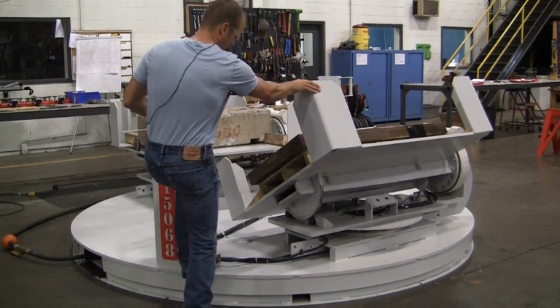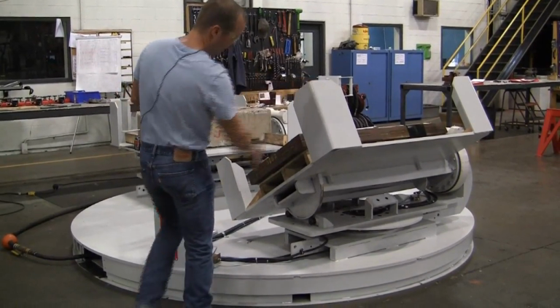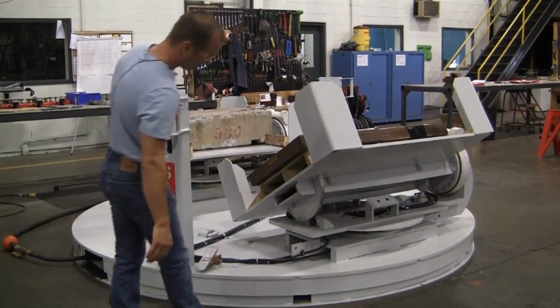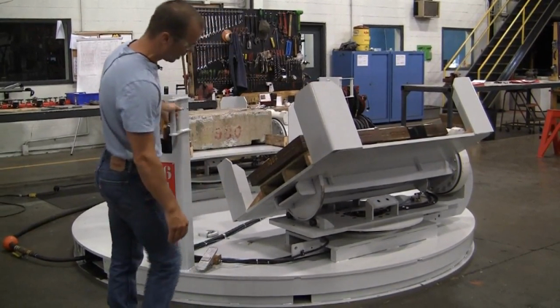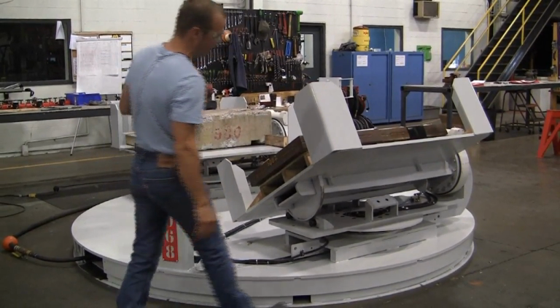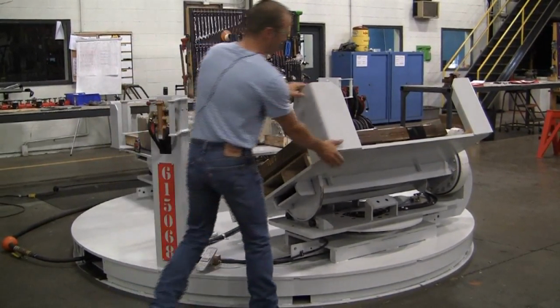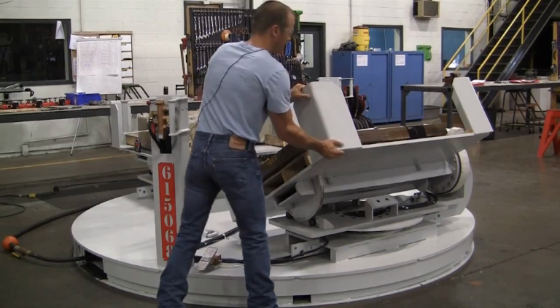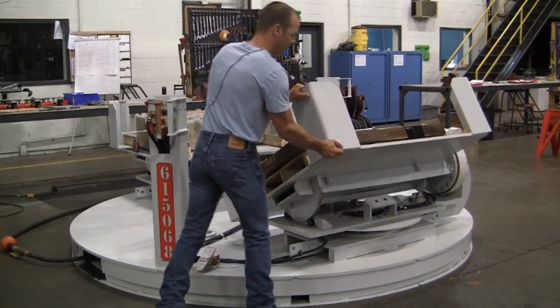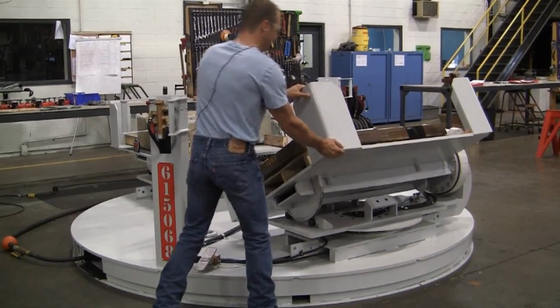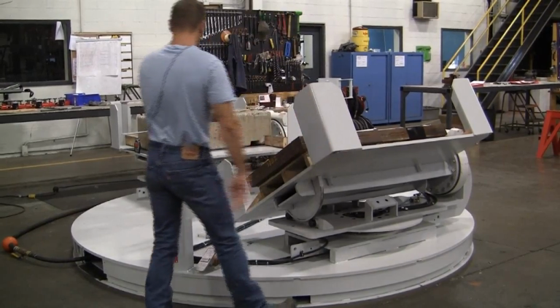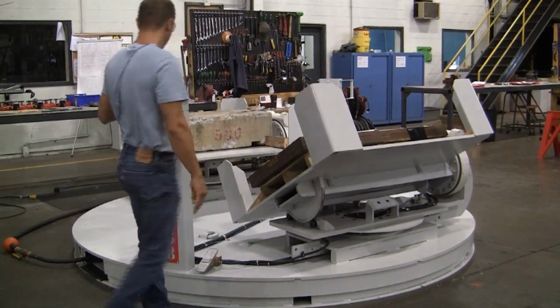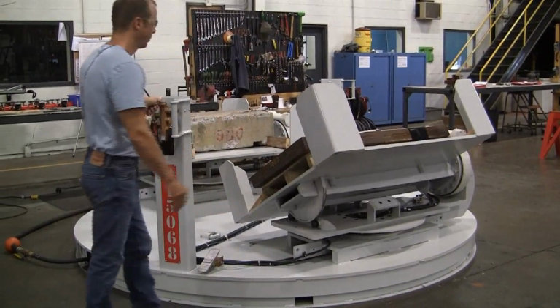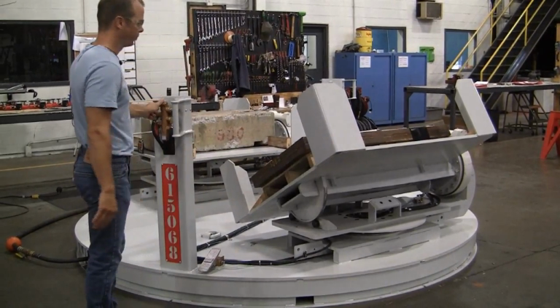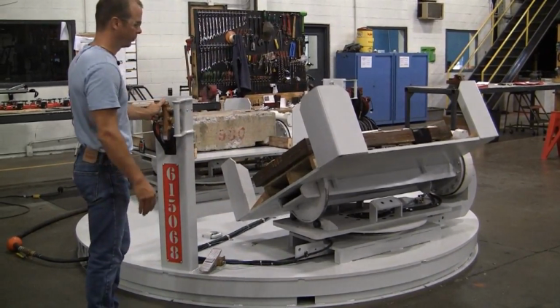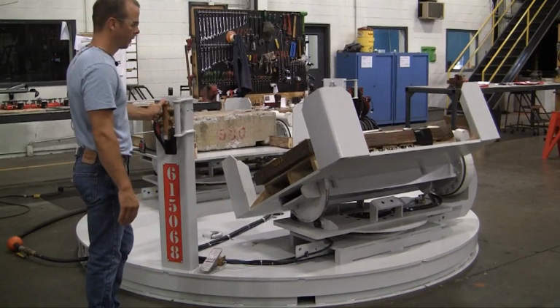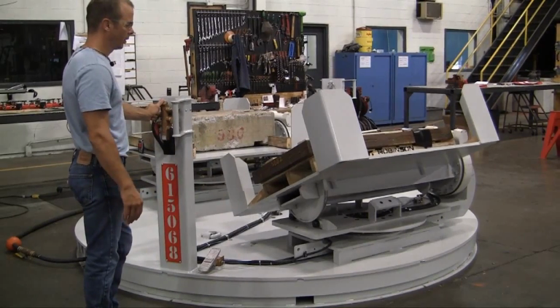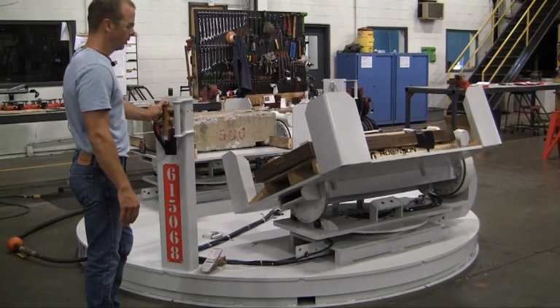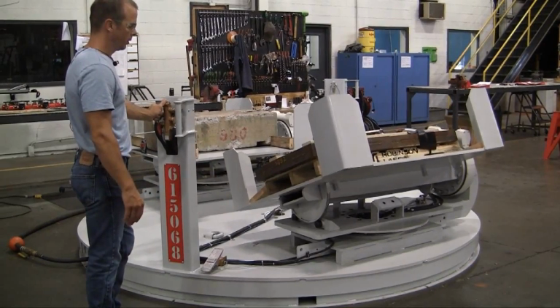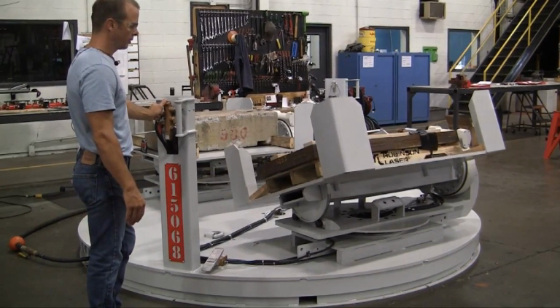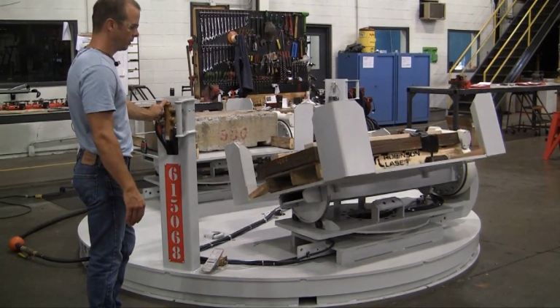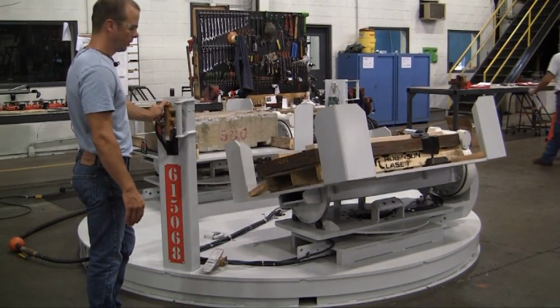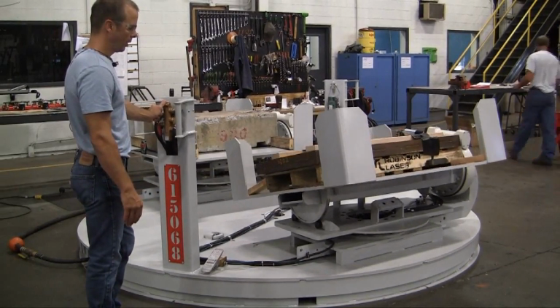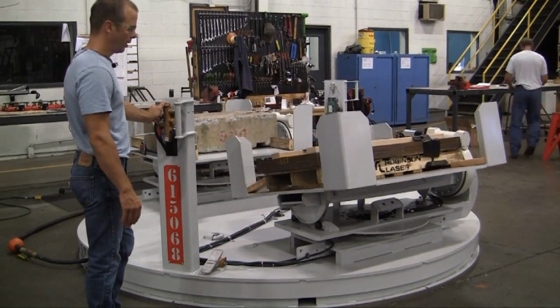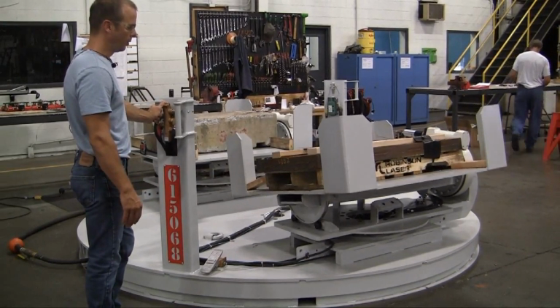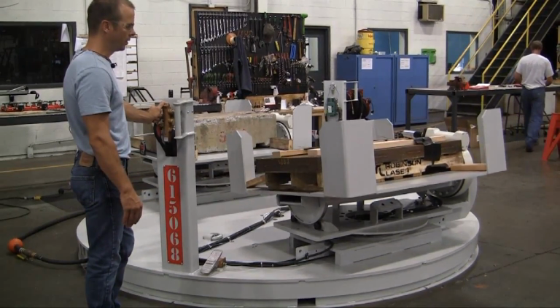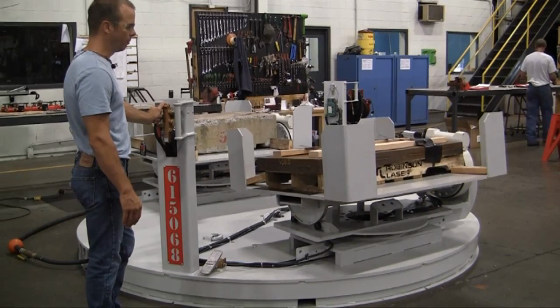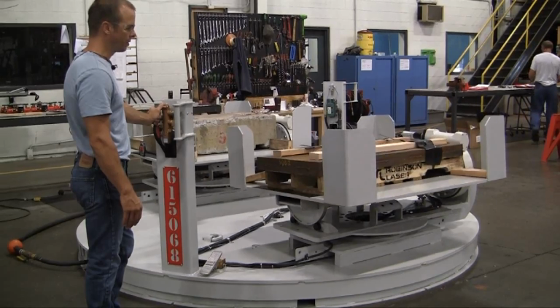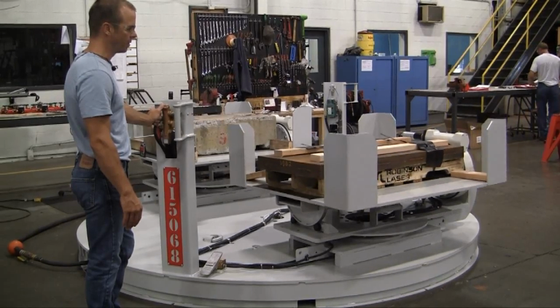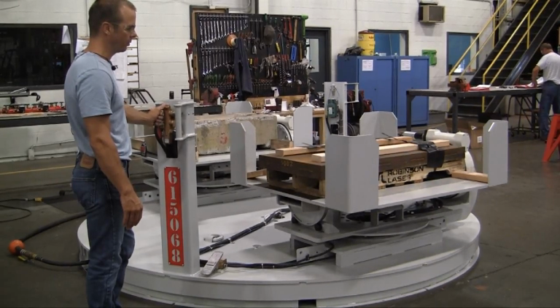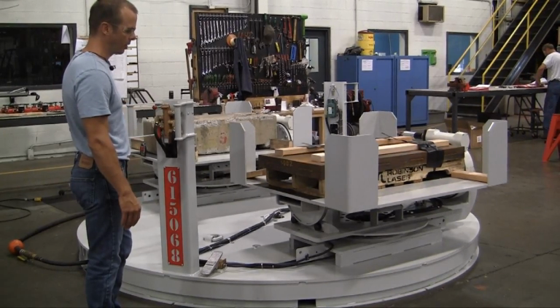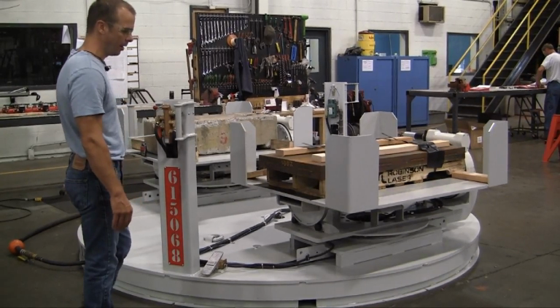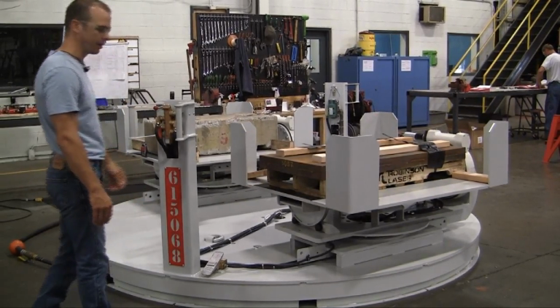Then I can engage the pancake brake, which prevents the tilt from moving. And then rotate the tilt back to the center position, which trips out automatically to go to the other side.